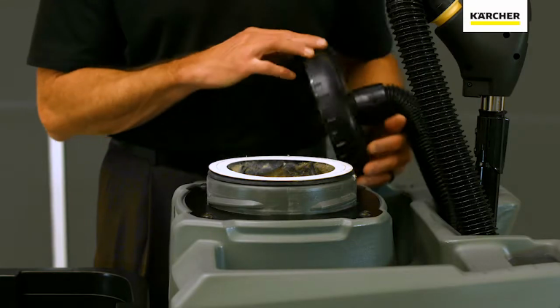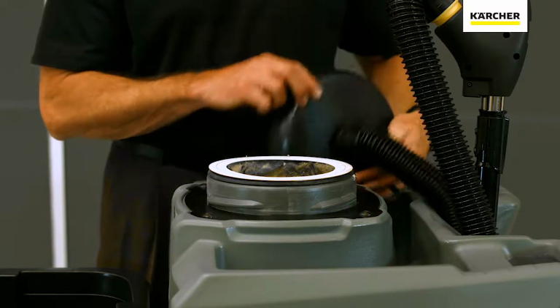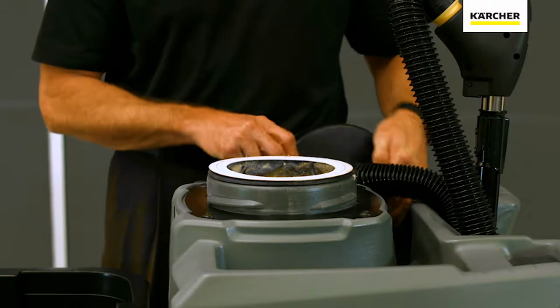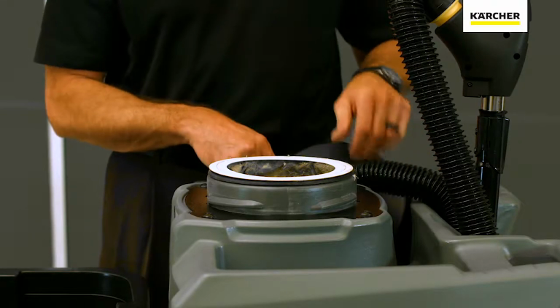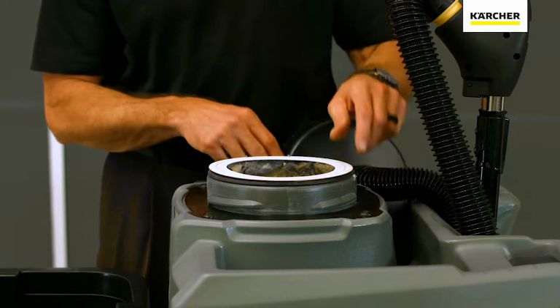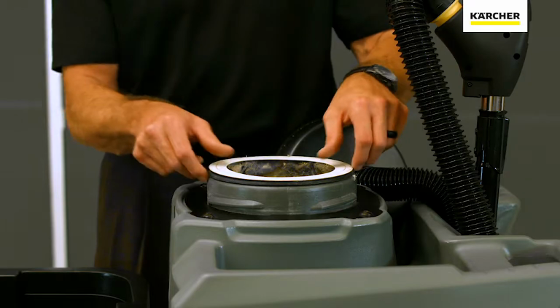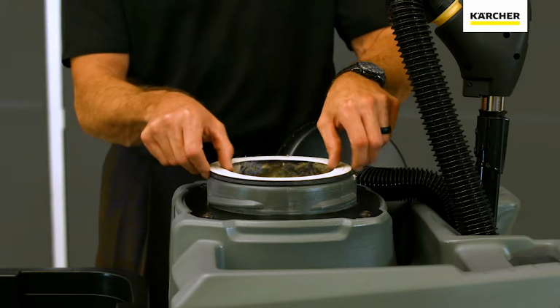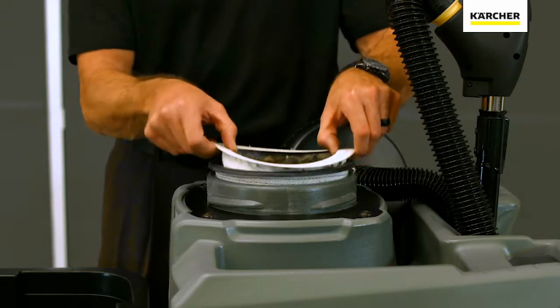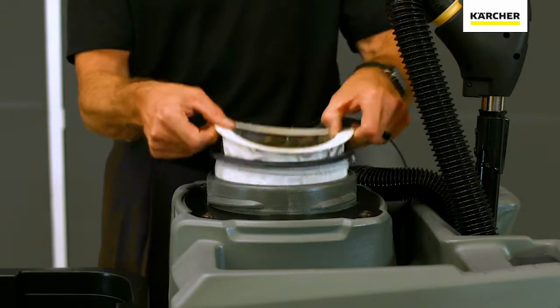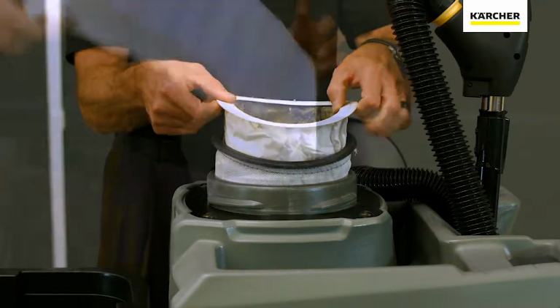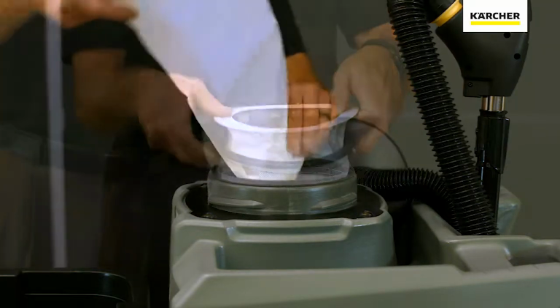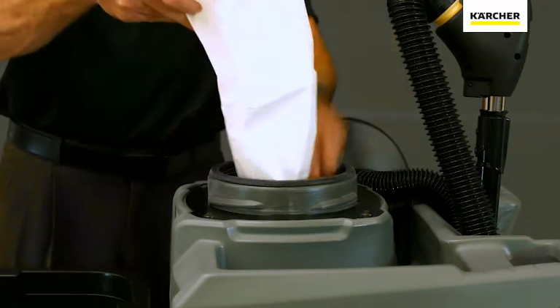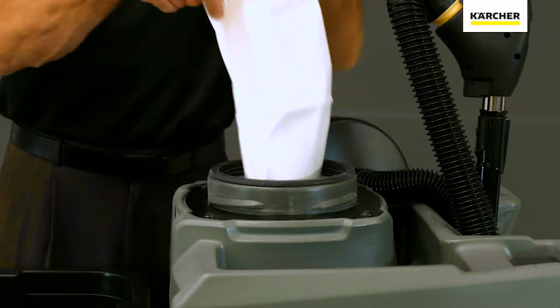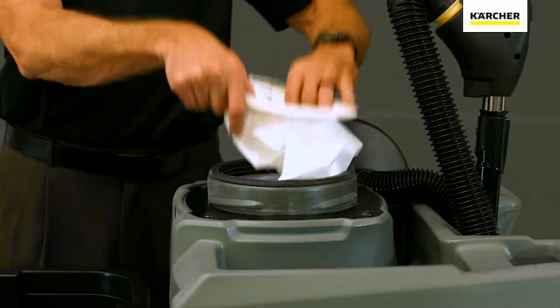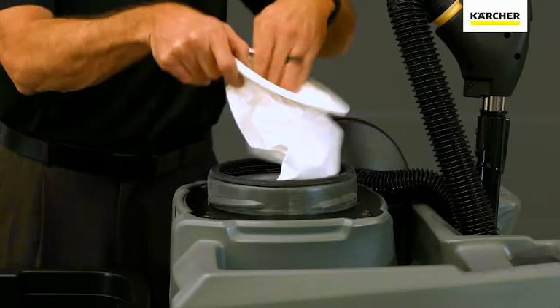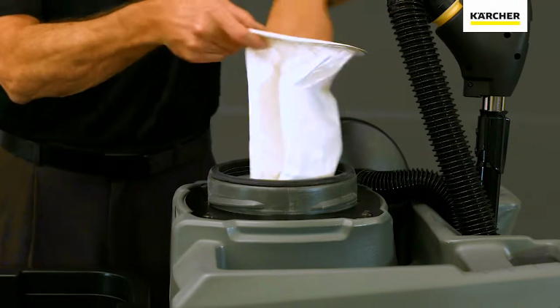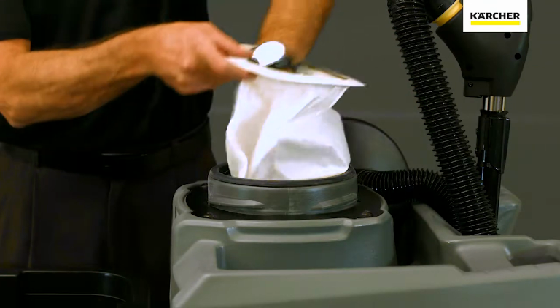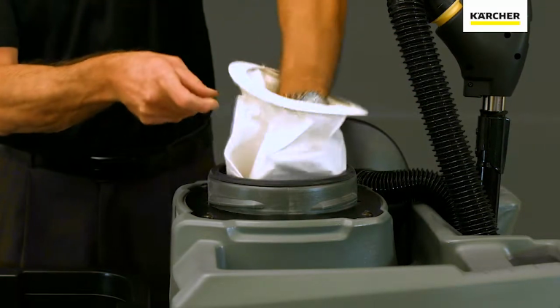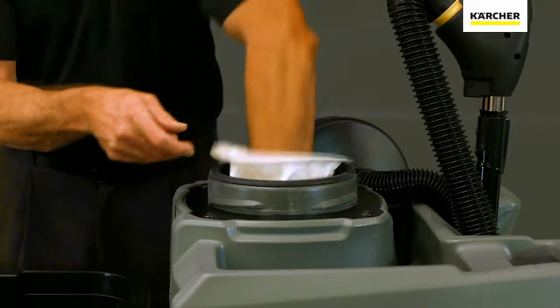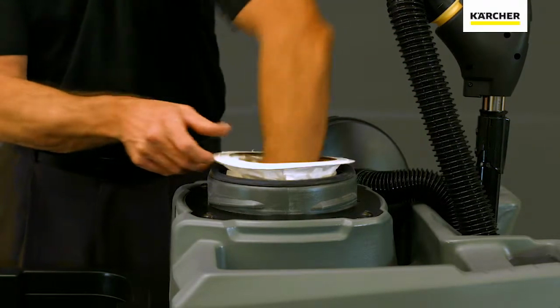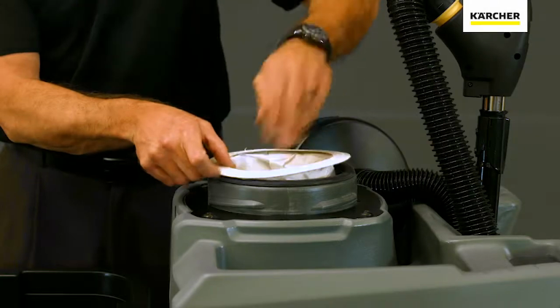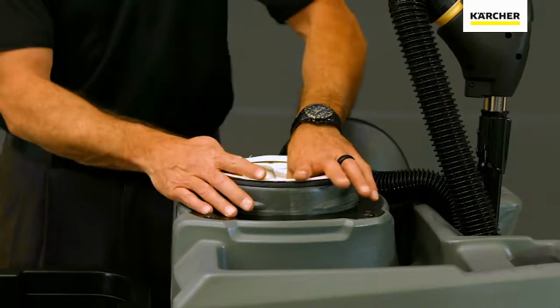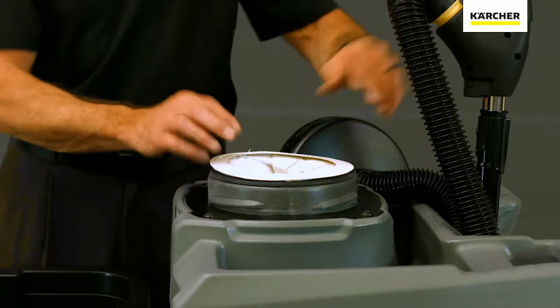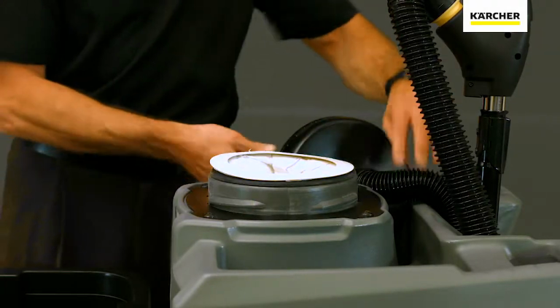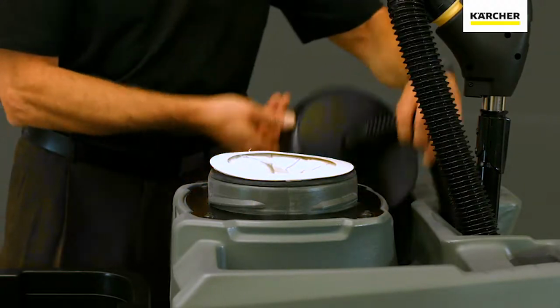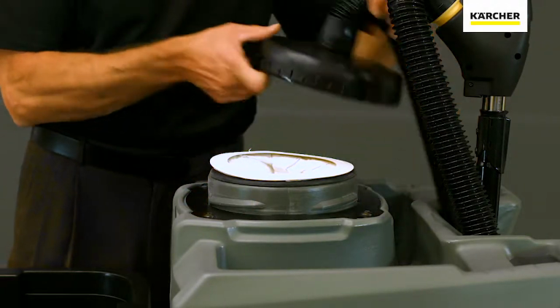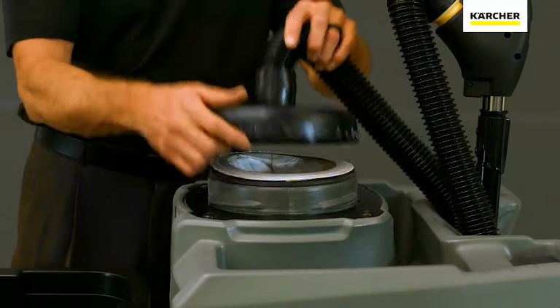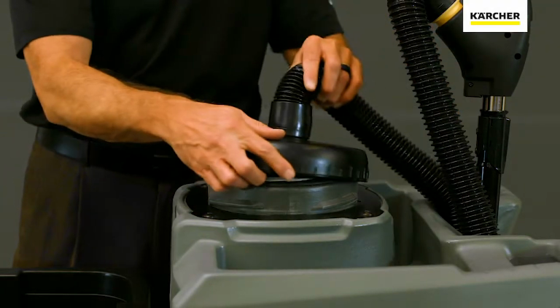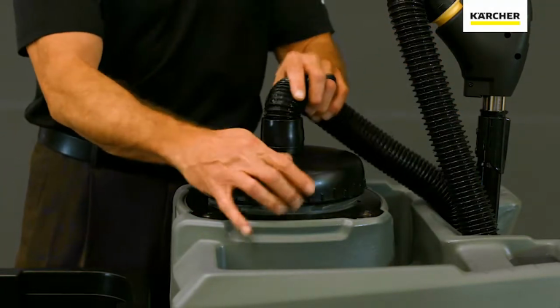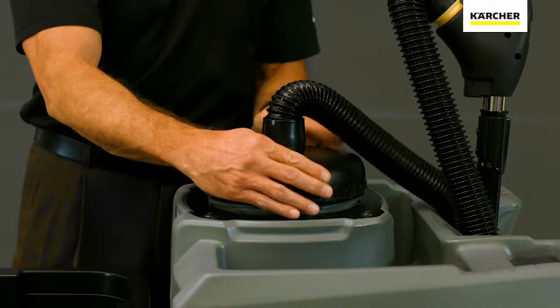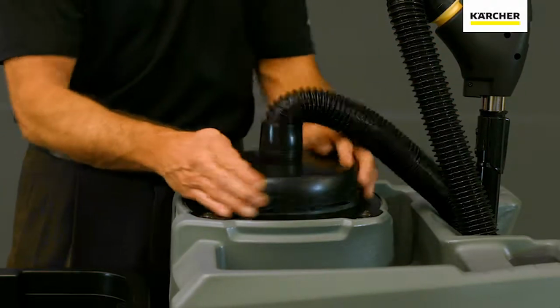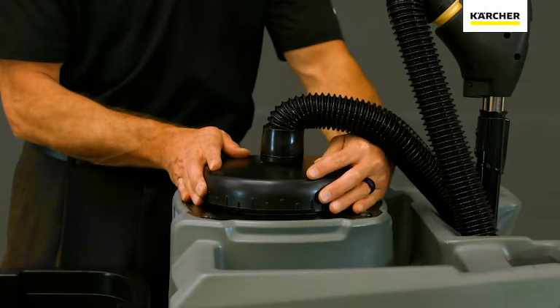Next thing you're going to do is go ahead and check the bag condition. If the bag is full, you probably need to replace it. Now if the bag is only half full and you're still getting good backing performance, you're probably okay.